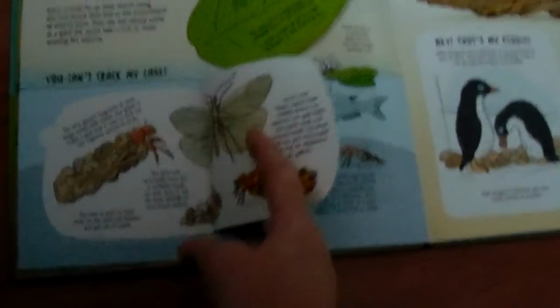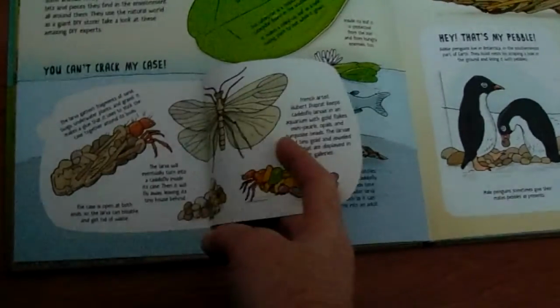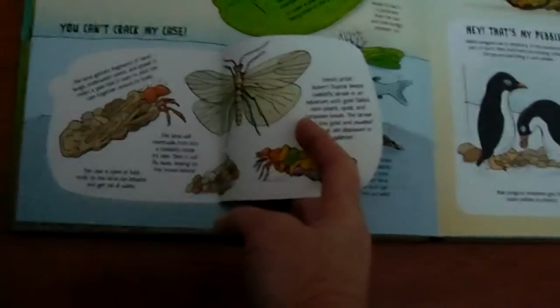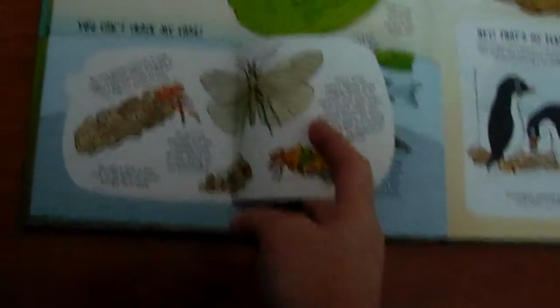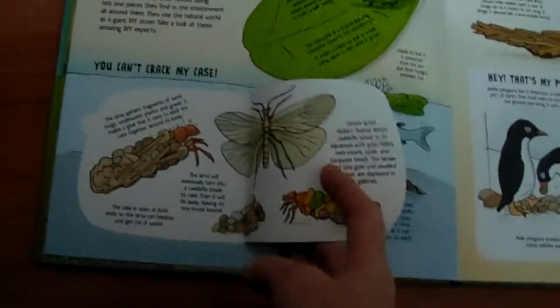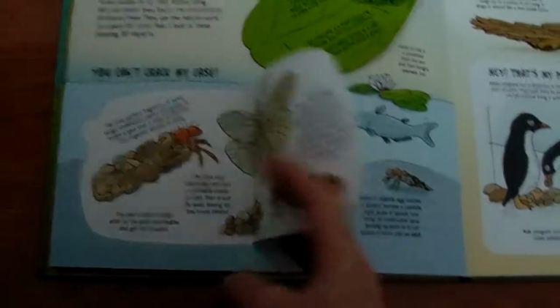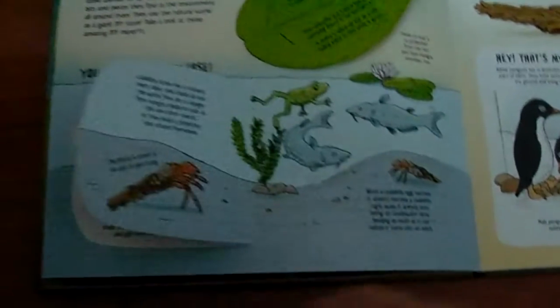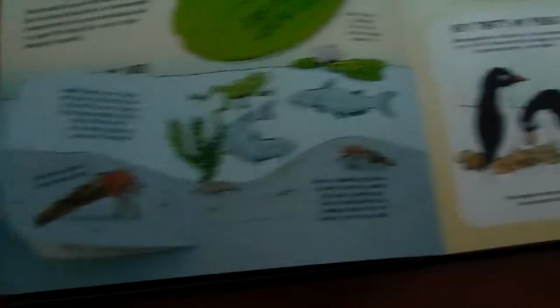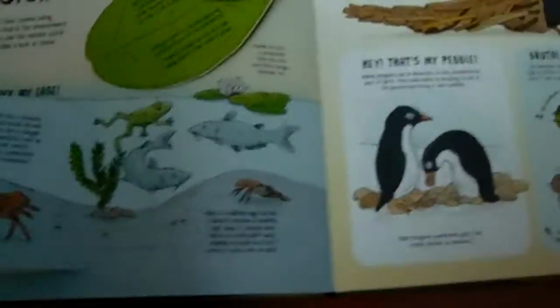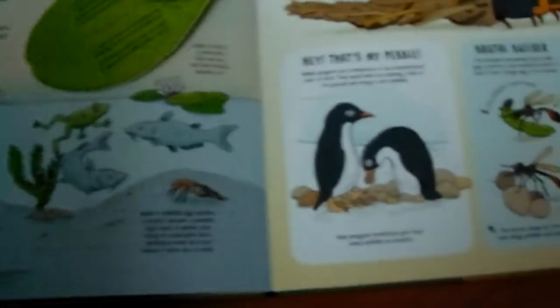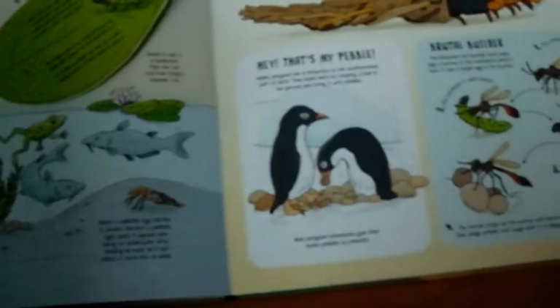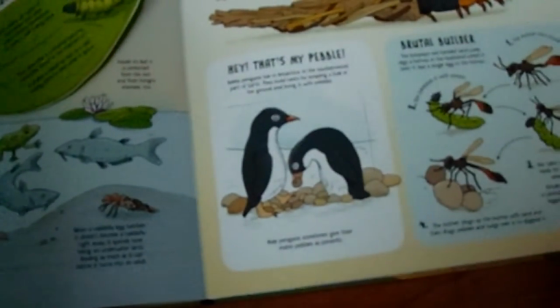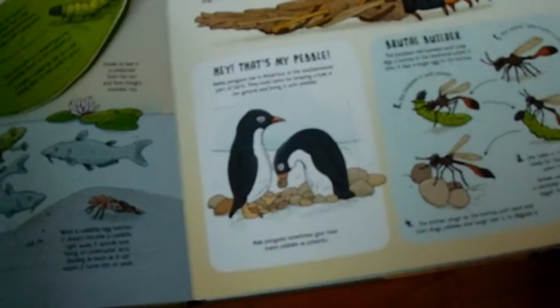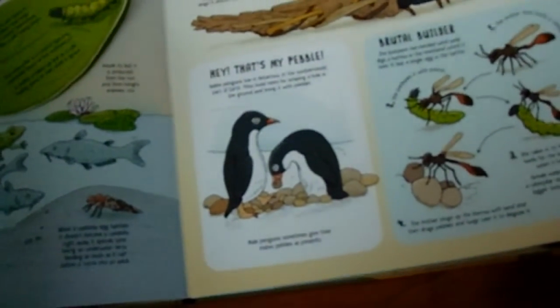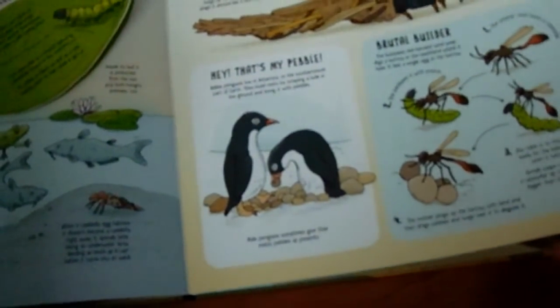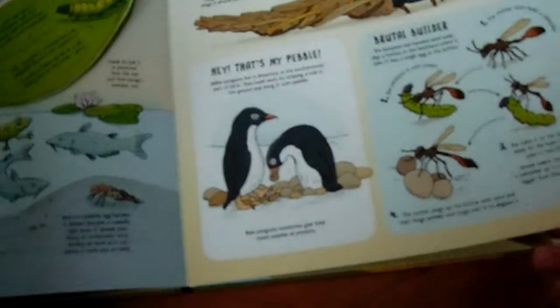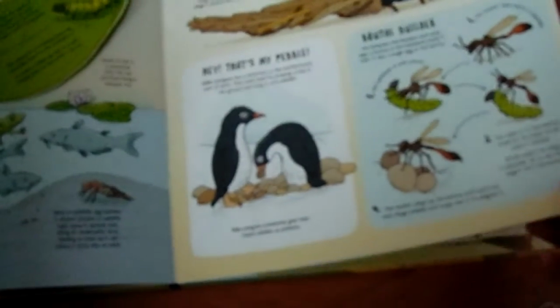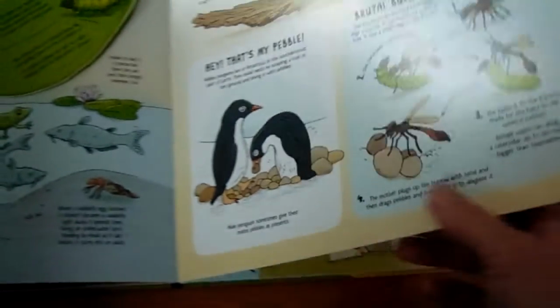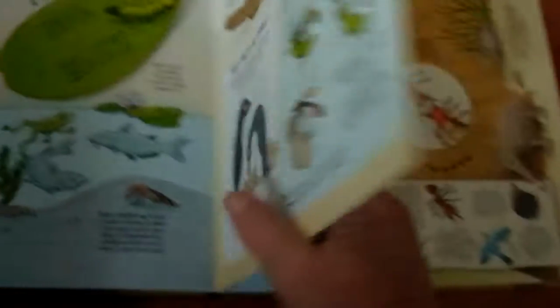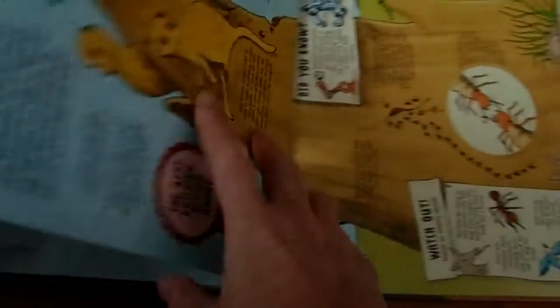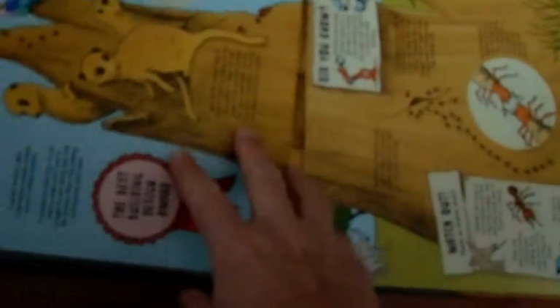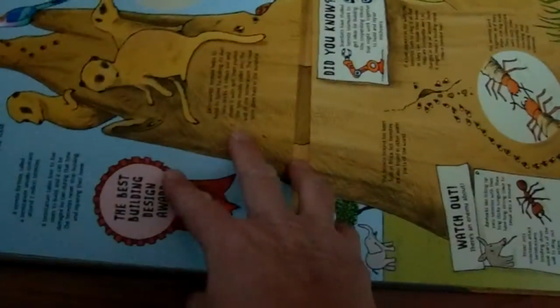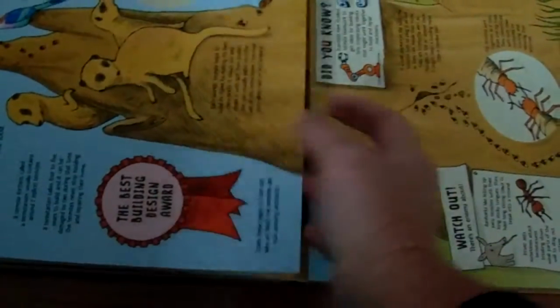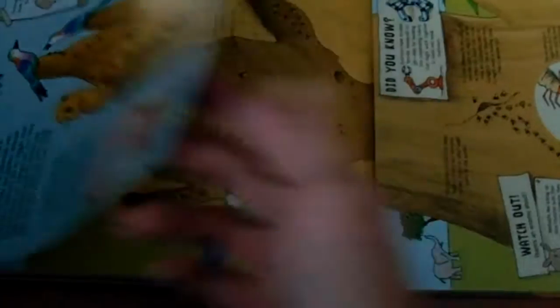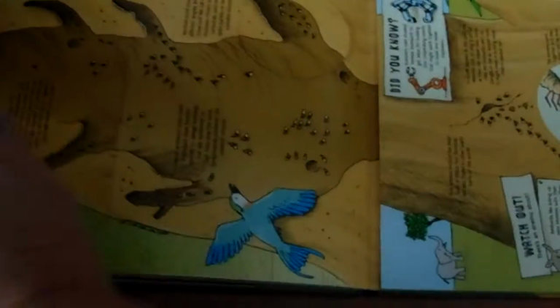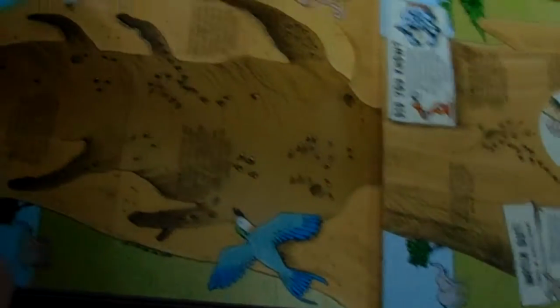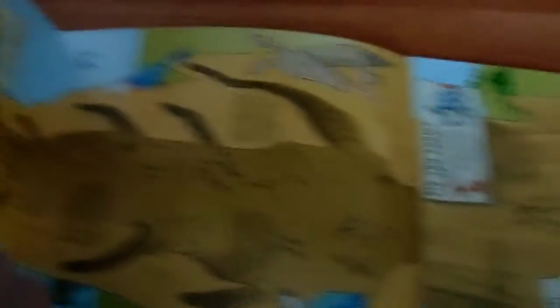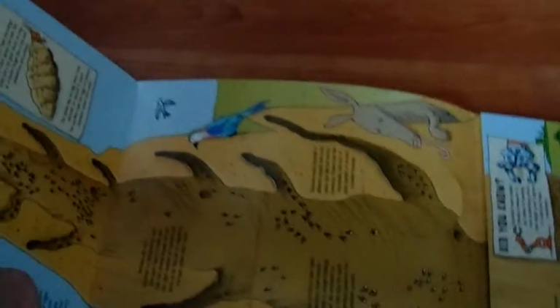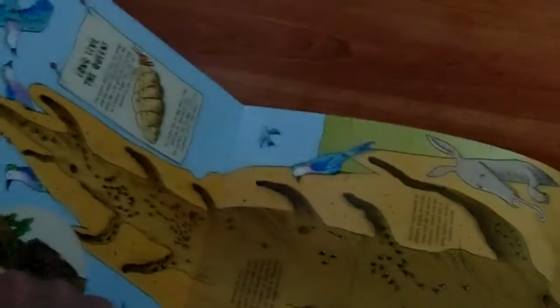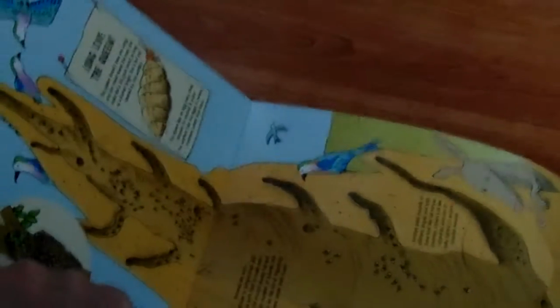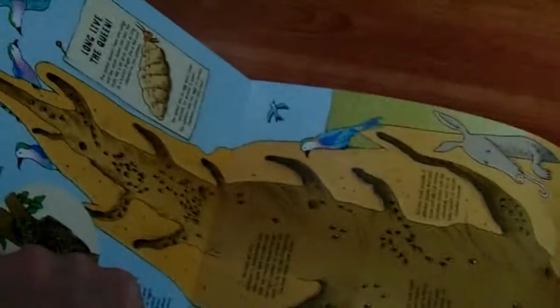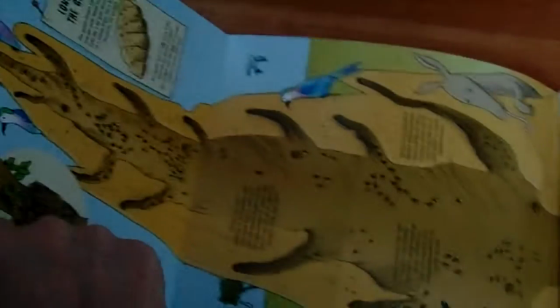It talks about insects, pebbles, and penguins — all the different ways. Check out this termite hill, eh?